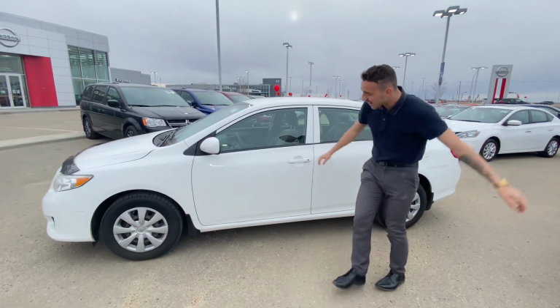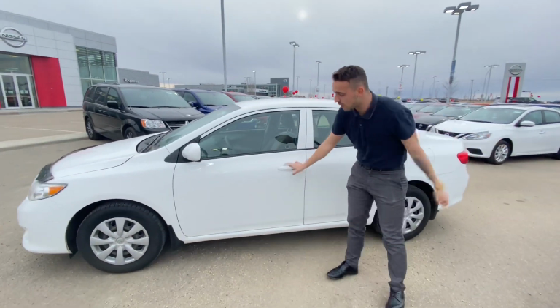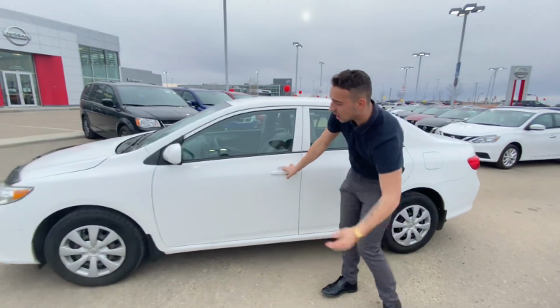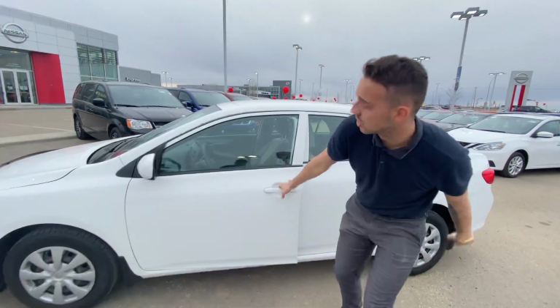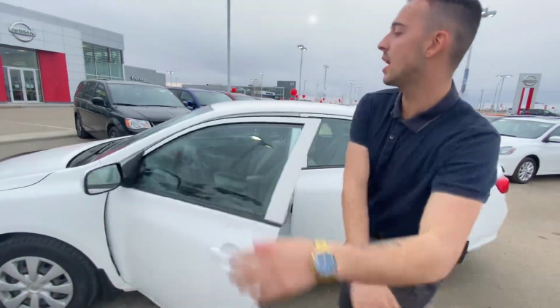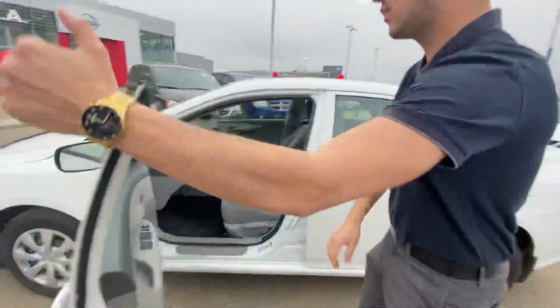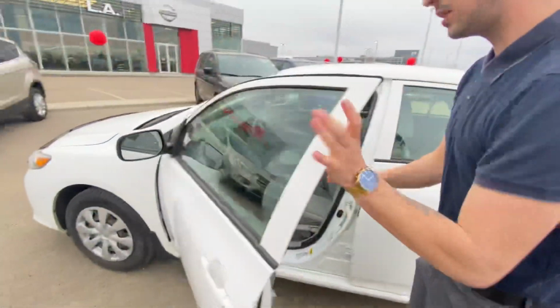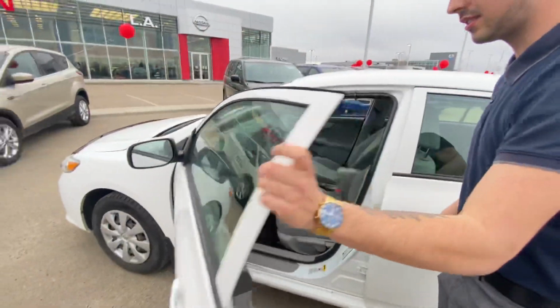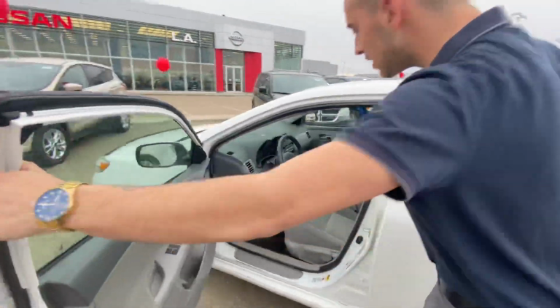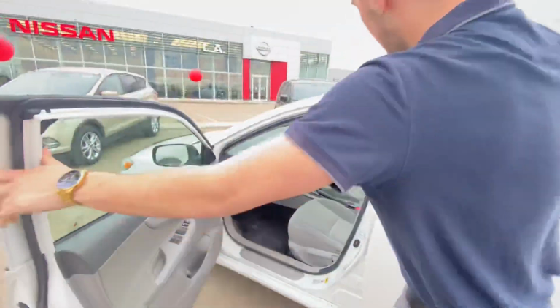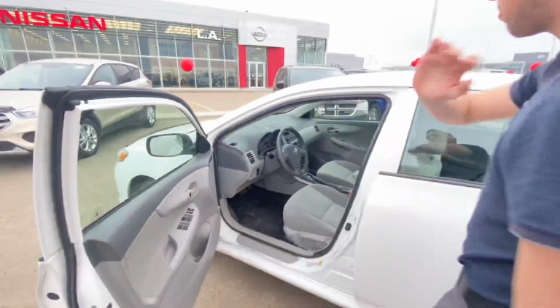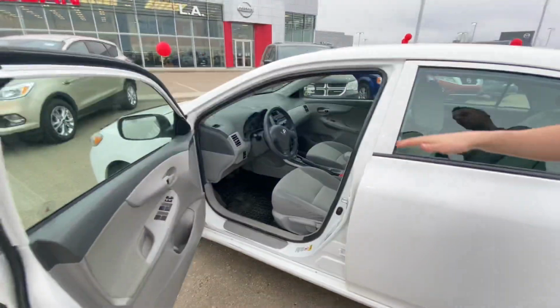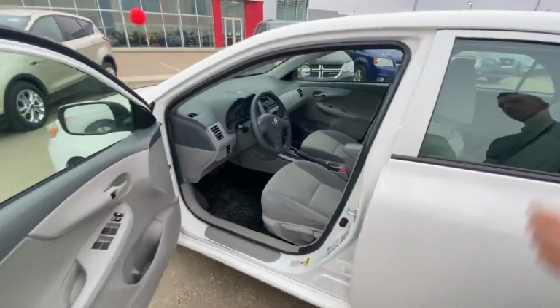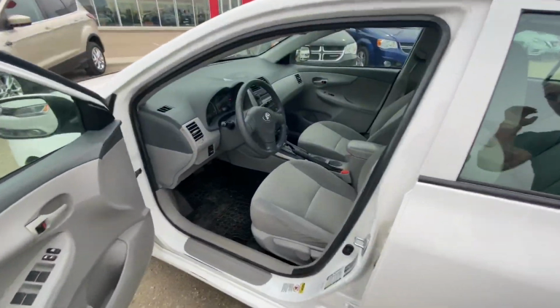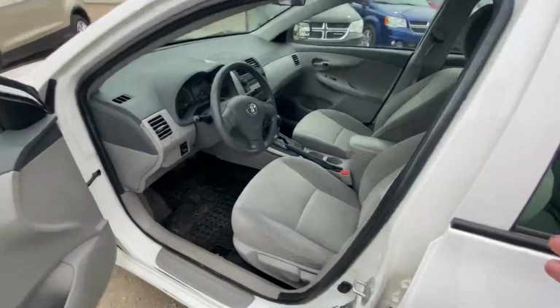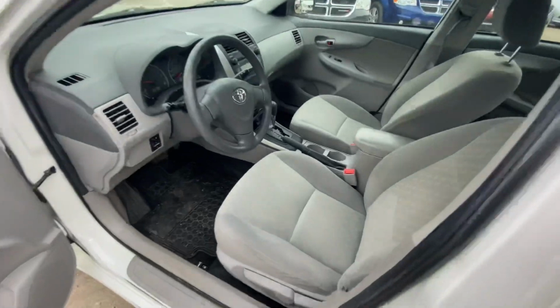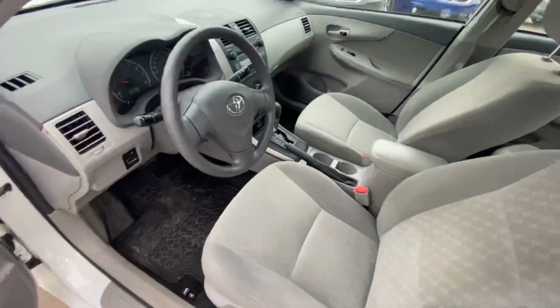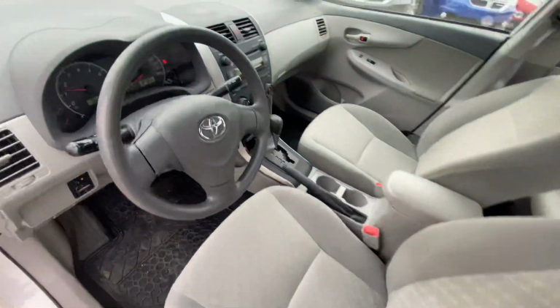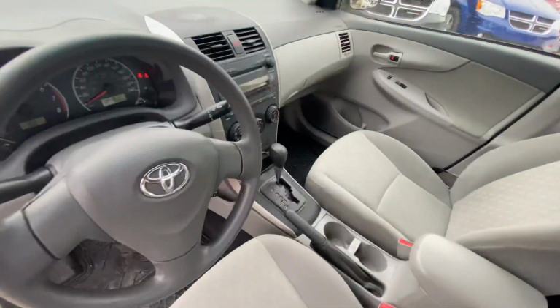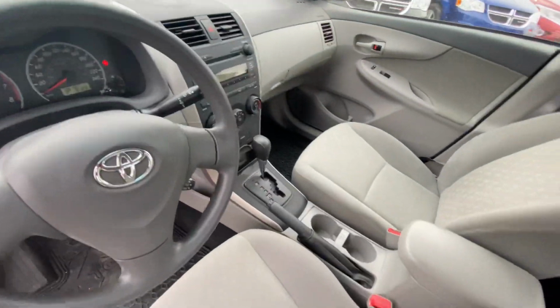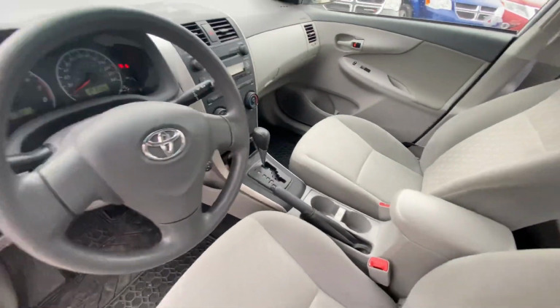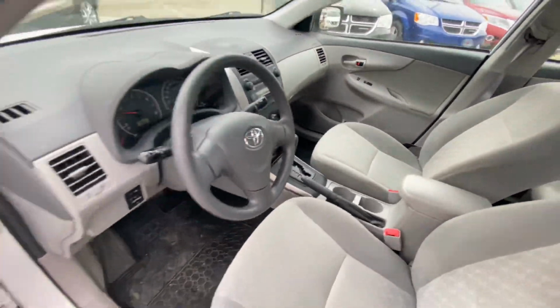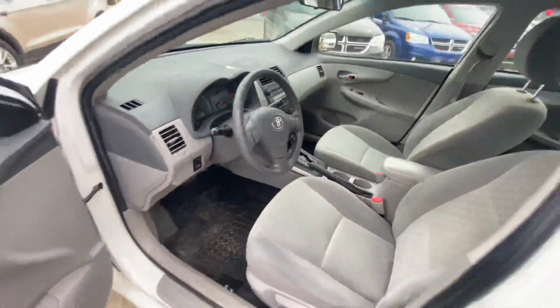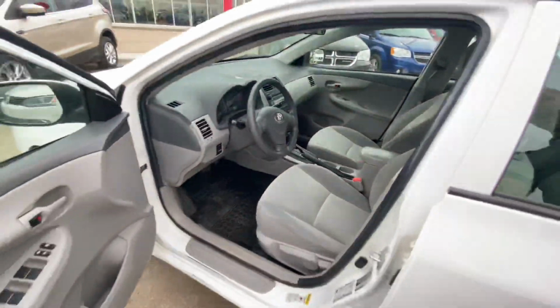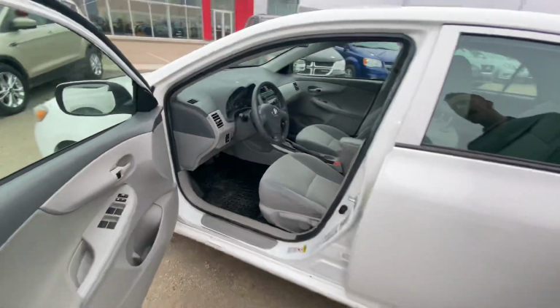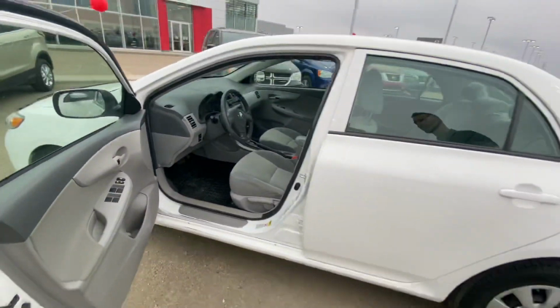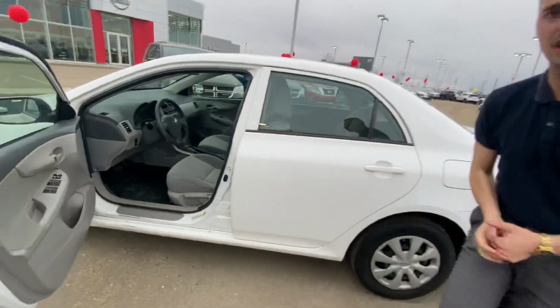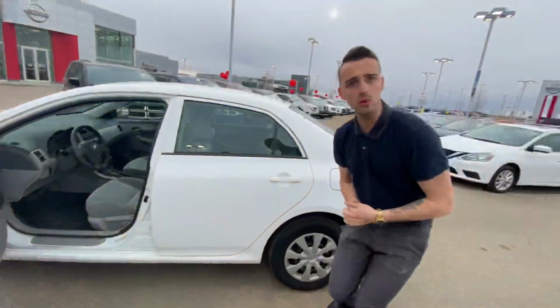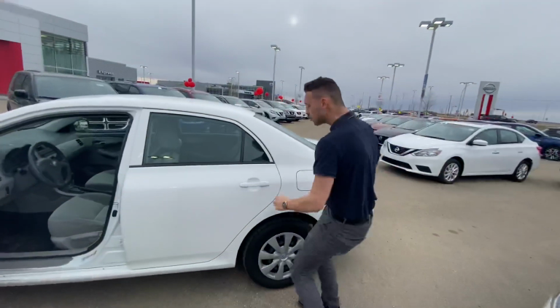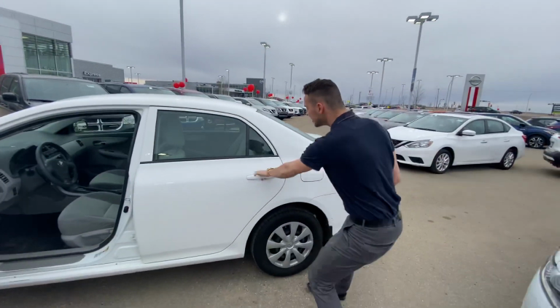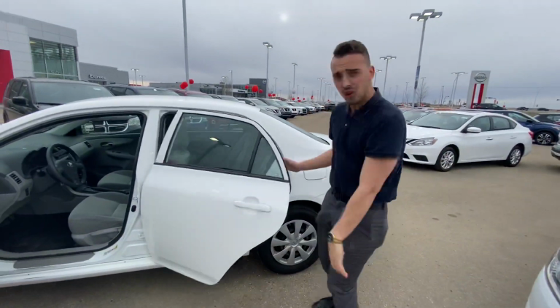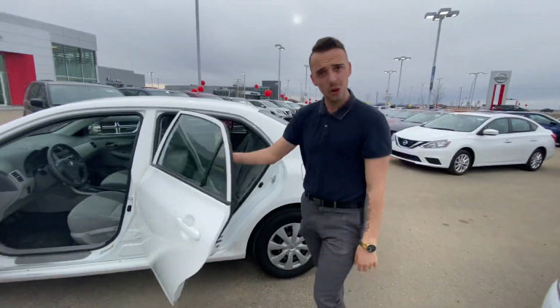There are practically brand new tires on the side. If you follow me to the interior, you've got a beautiful cabin with some amazing features like your AC, power-adjustable mirrors, and AM/FM radio. This thing is fully loaded.